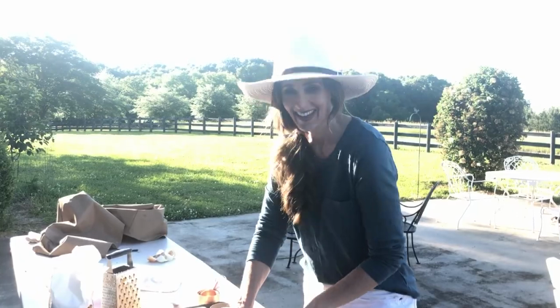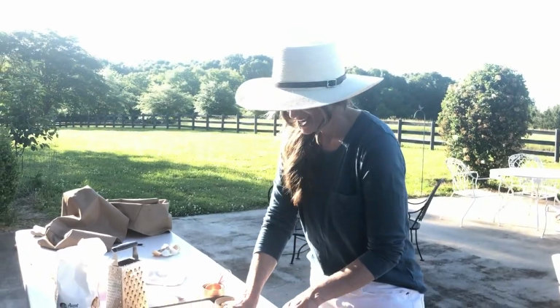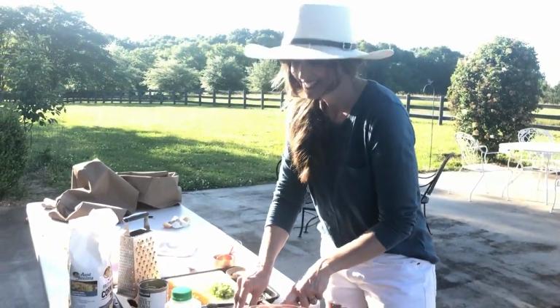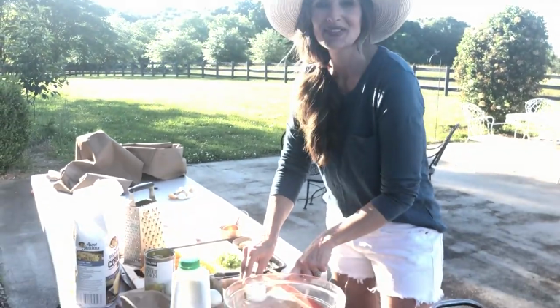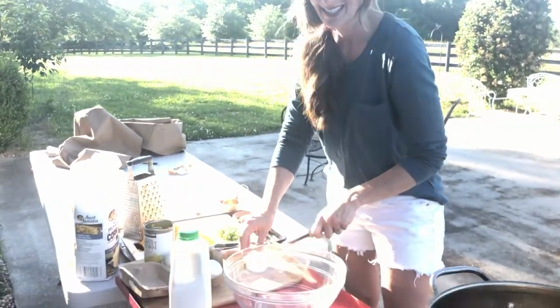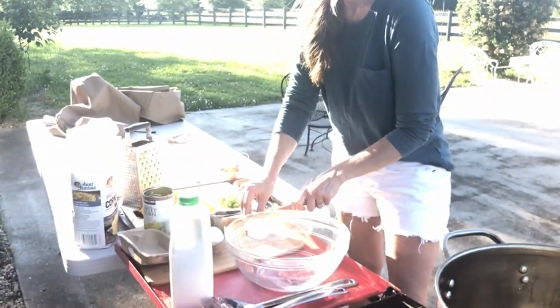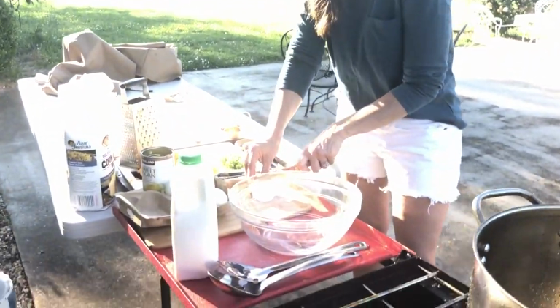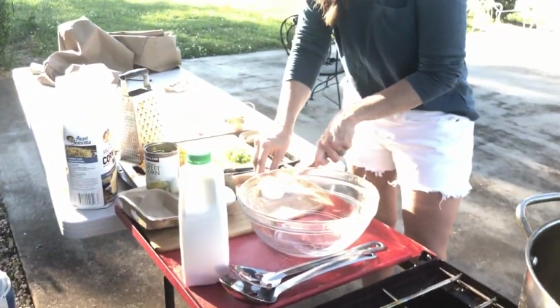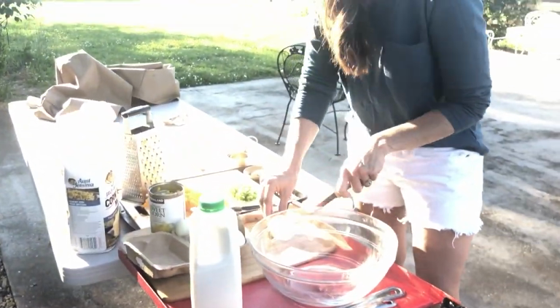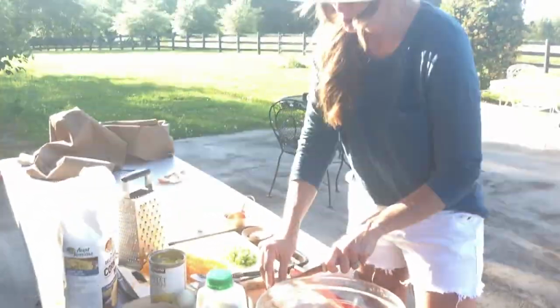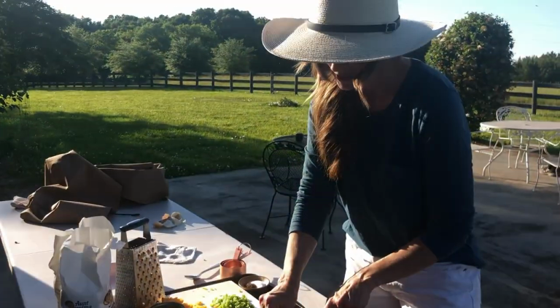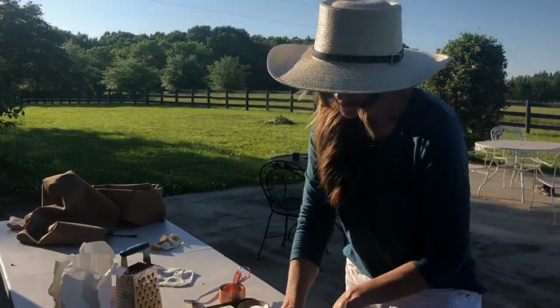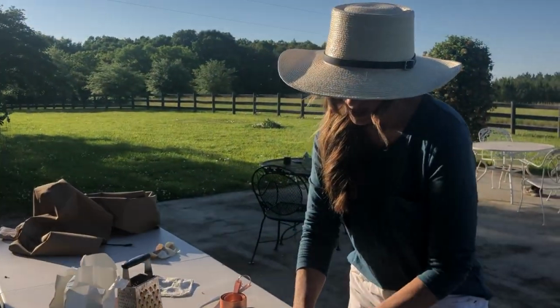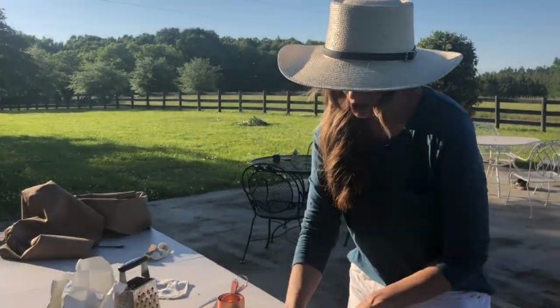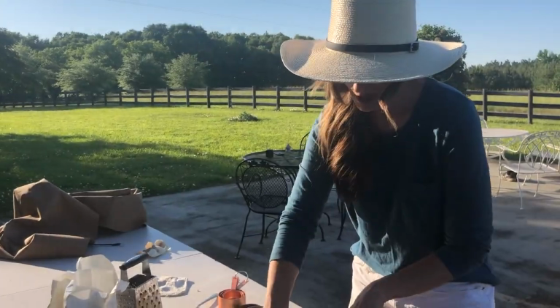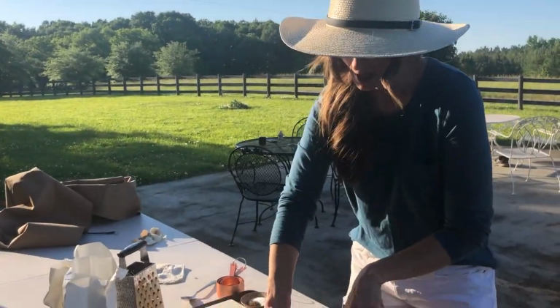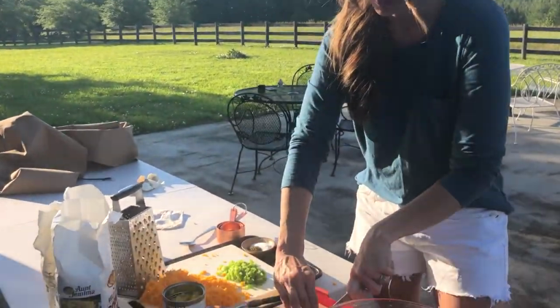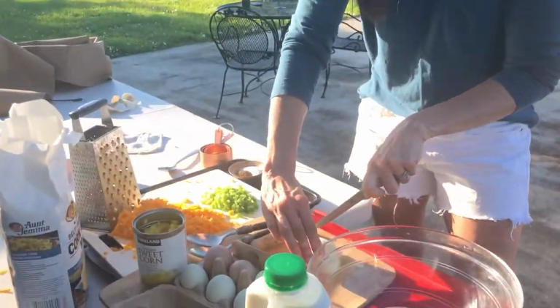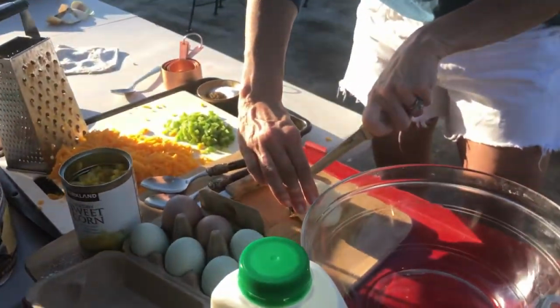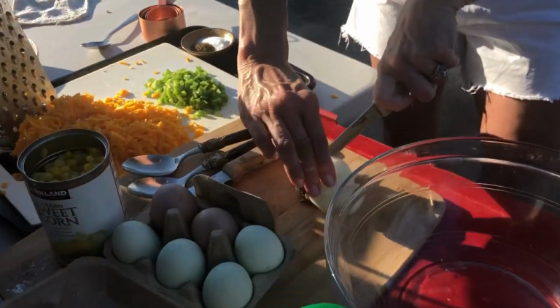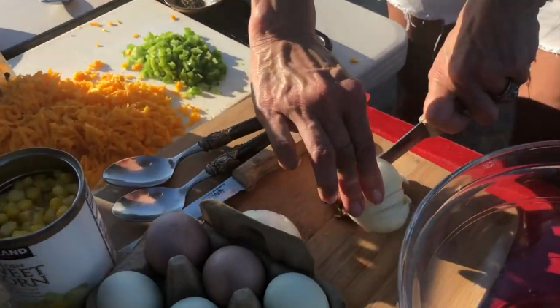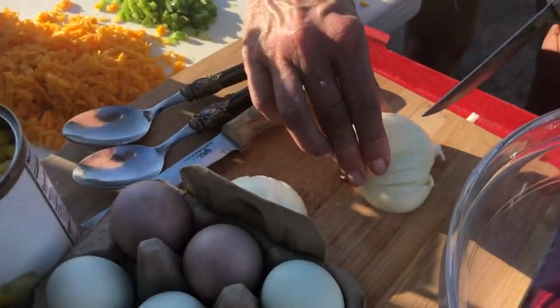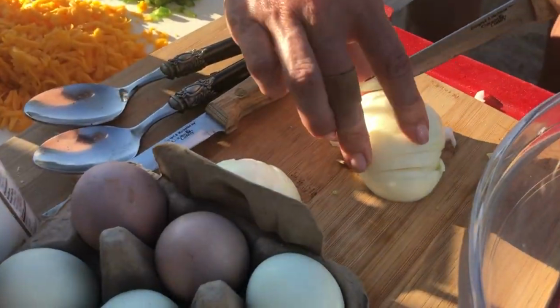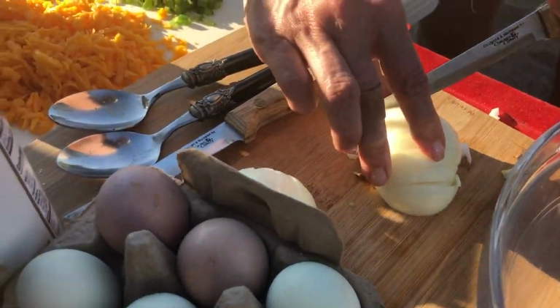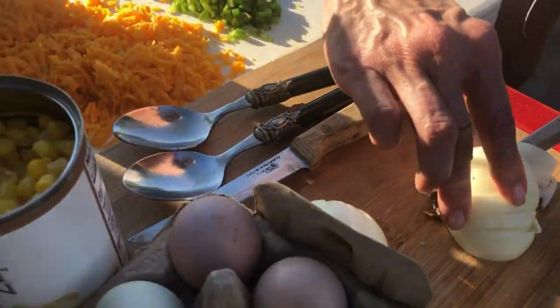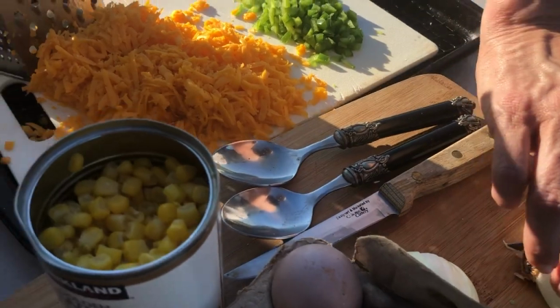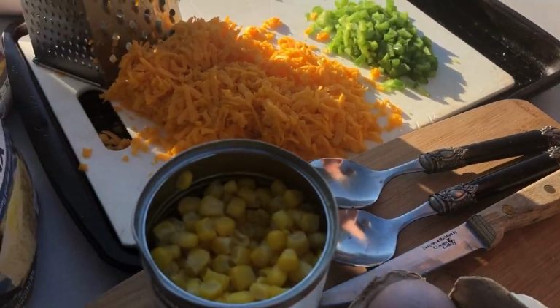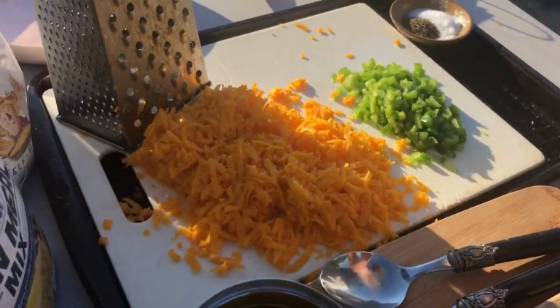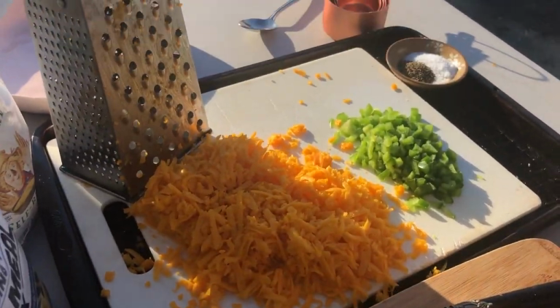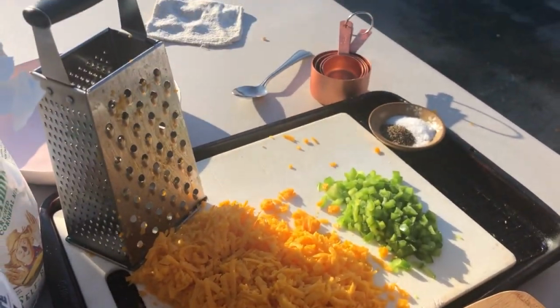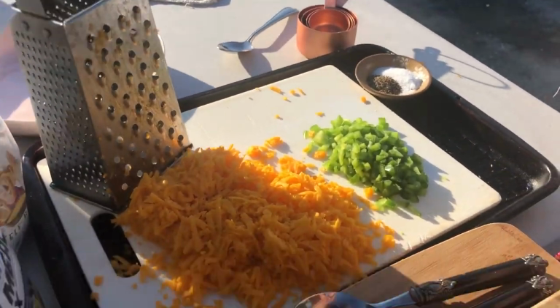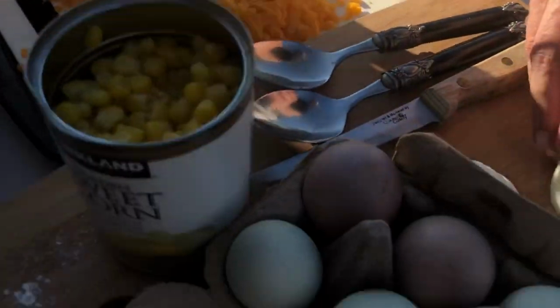Hey everybody, I'm Stacy Lynn and I am at the purple door today. I'm cutting an onion up because in just a few minutes we are going to have the best hush puppies ever.